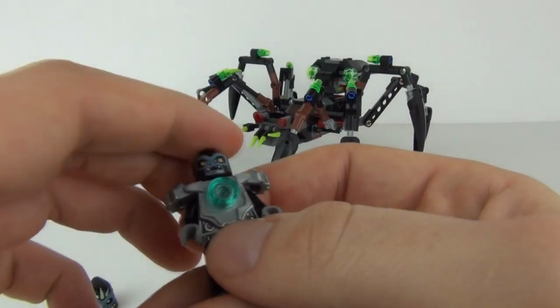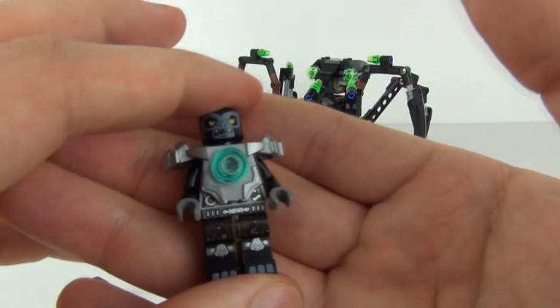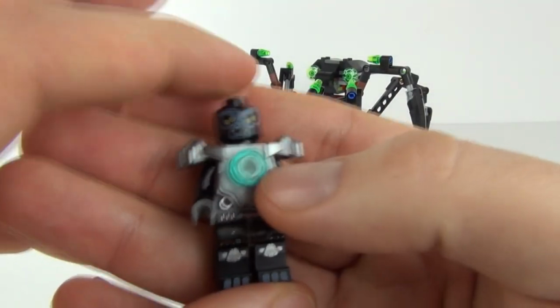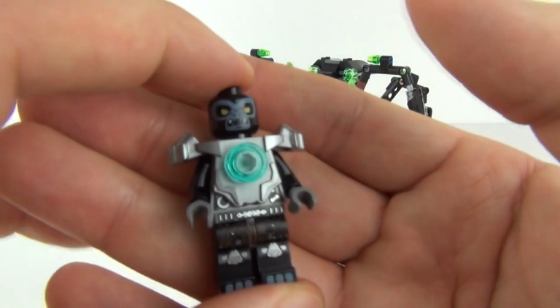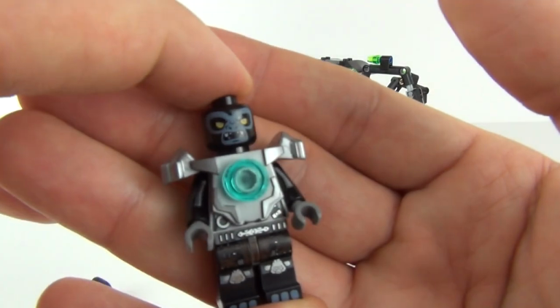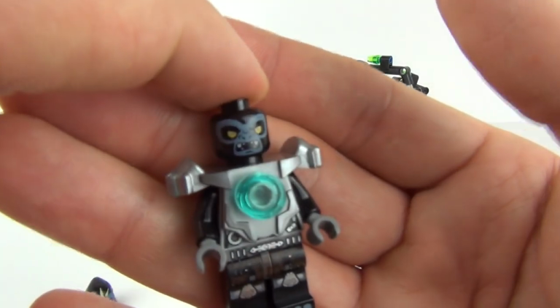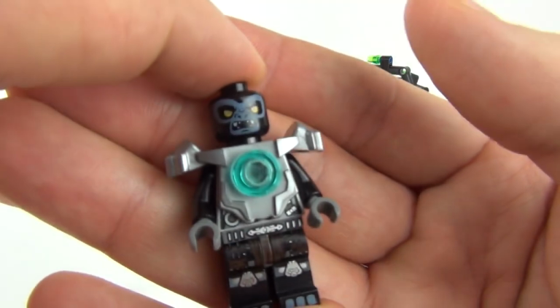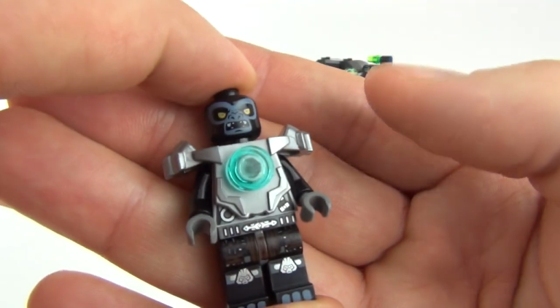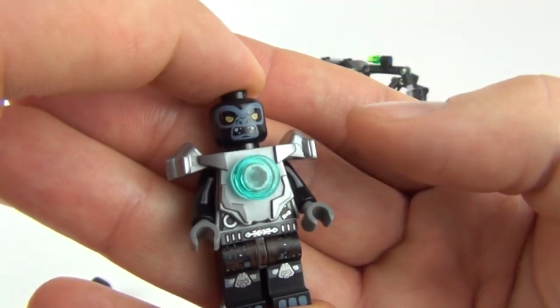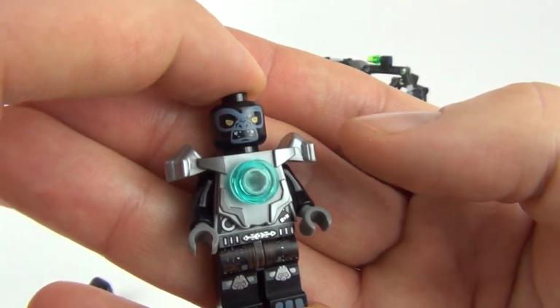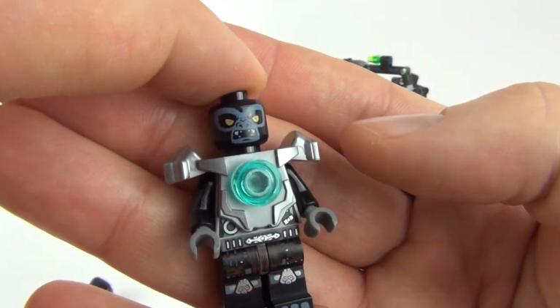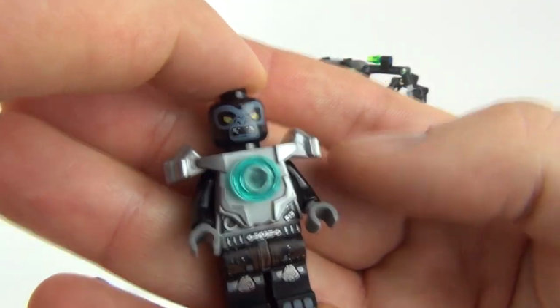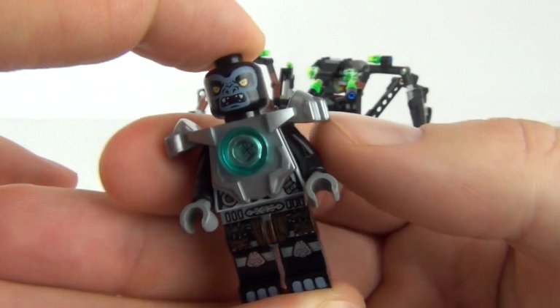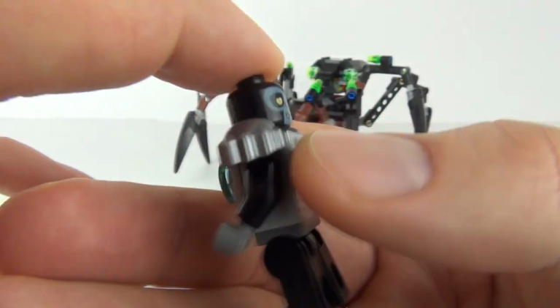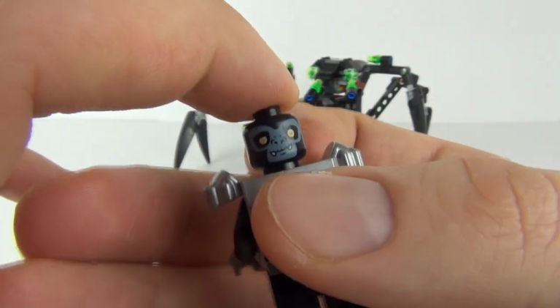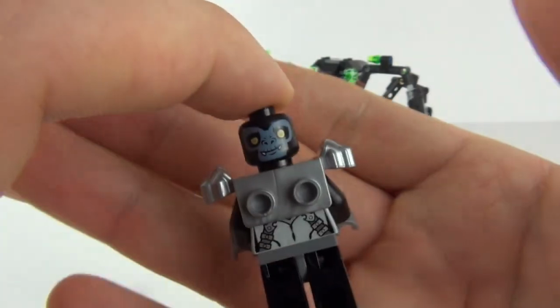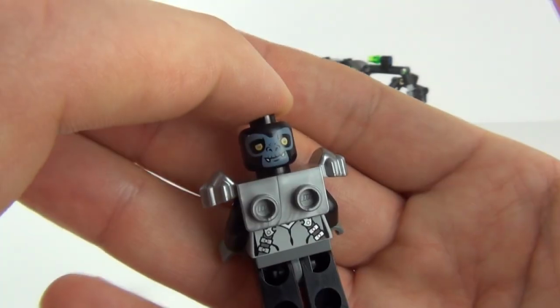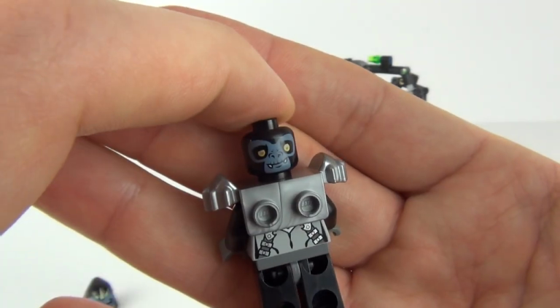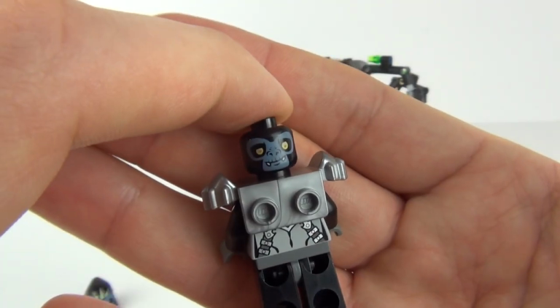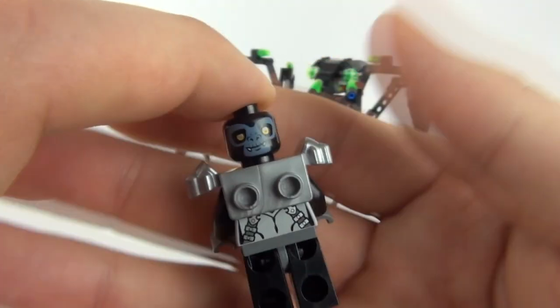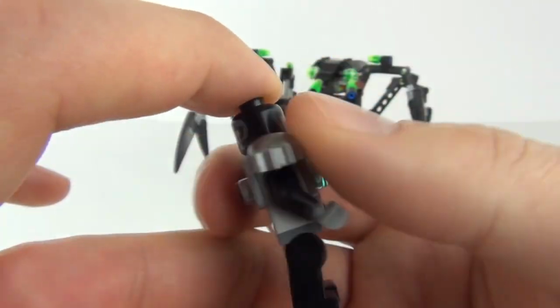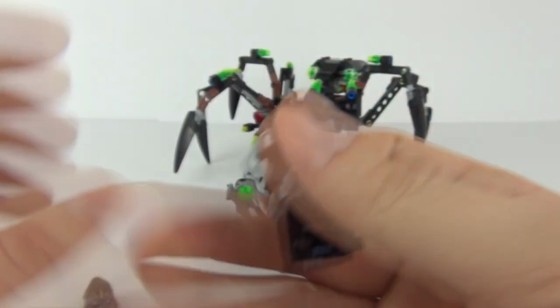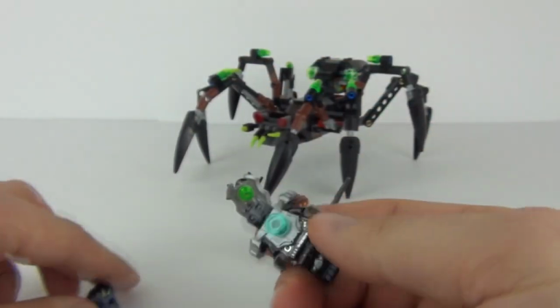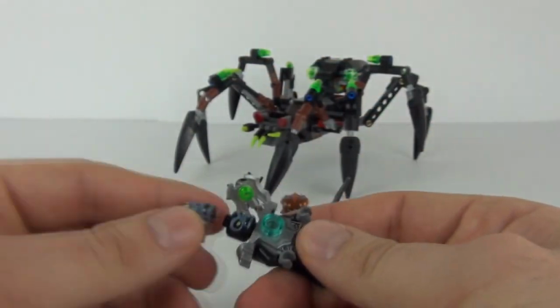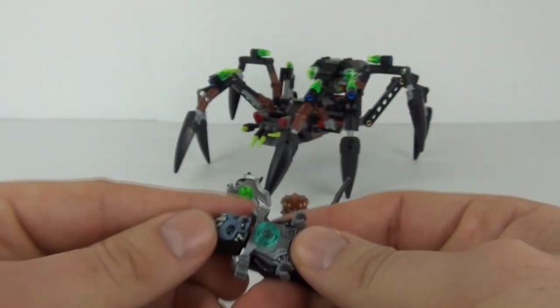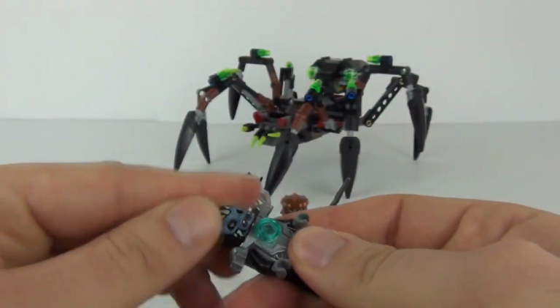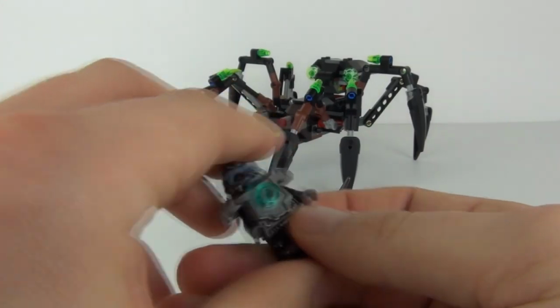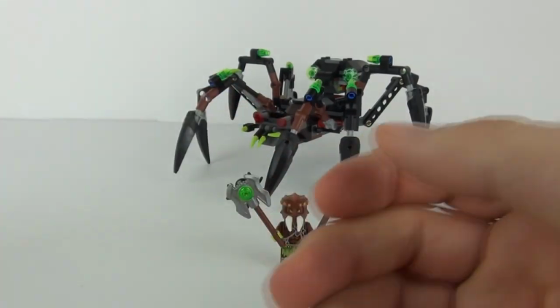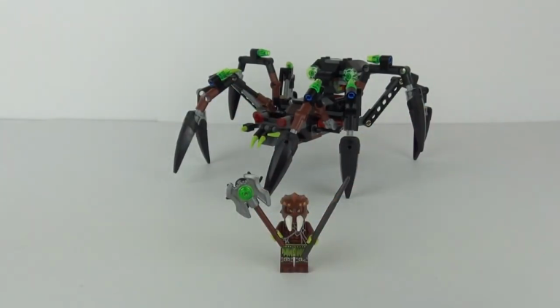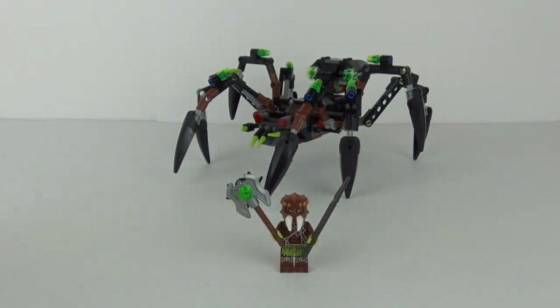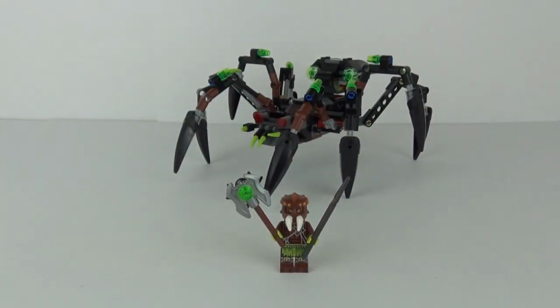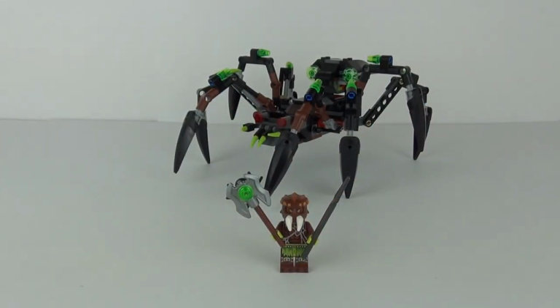Let's have a look at the two face prints that Gauzan comes with. There is the first and there is the second print on that head.